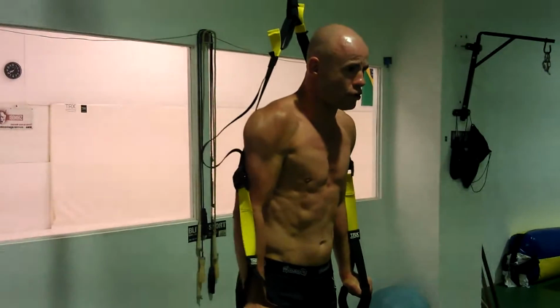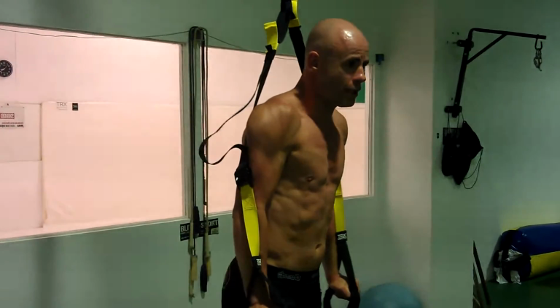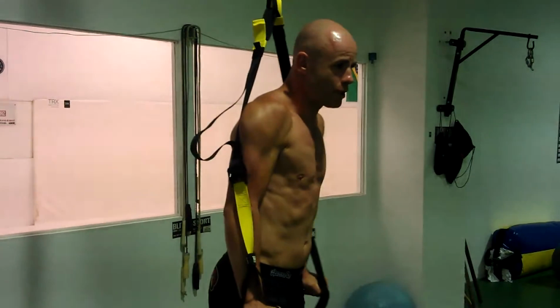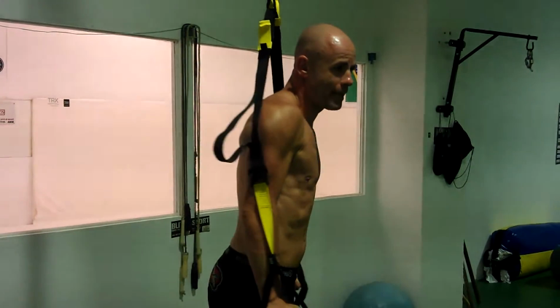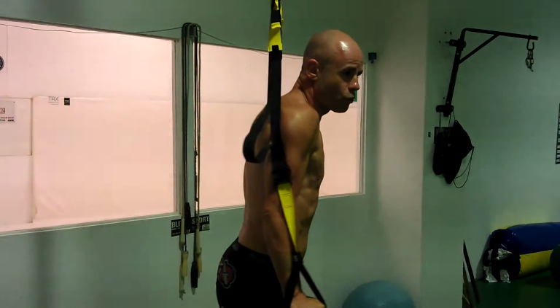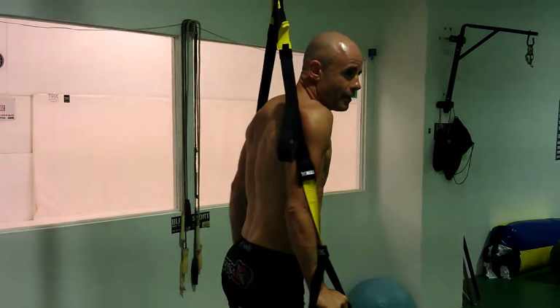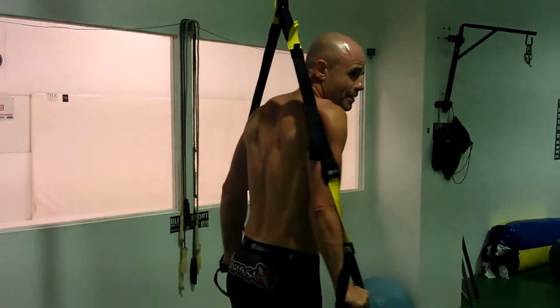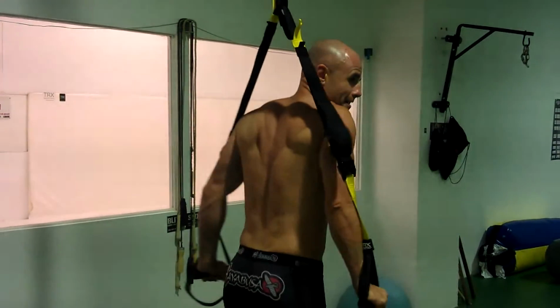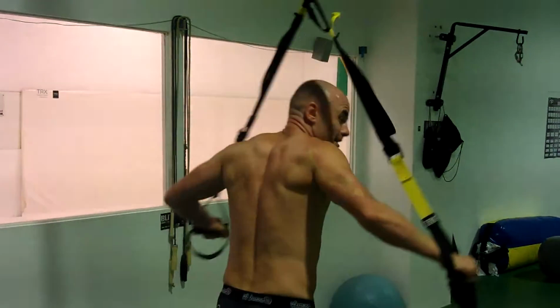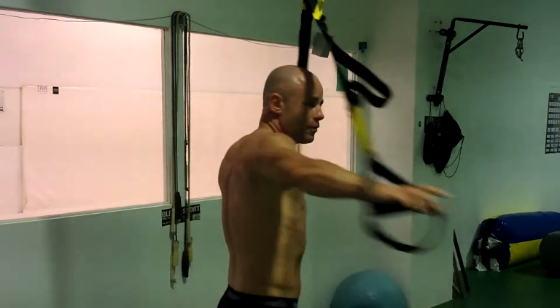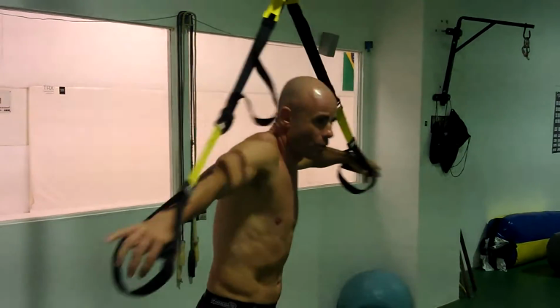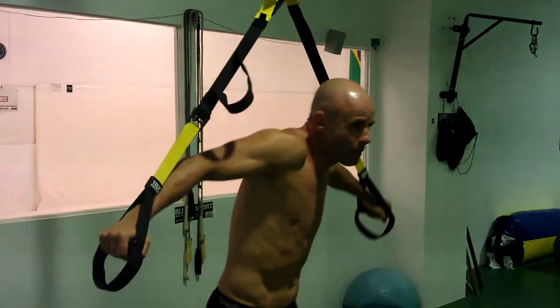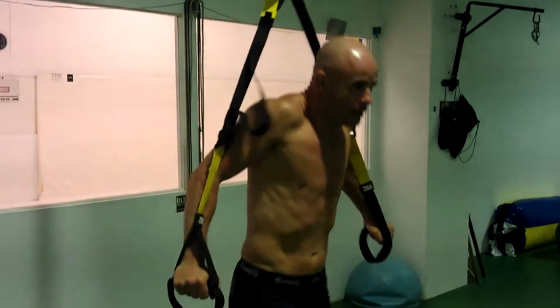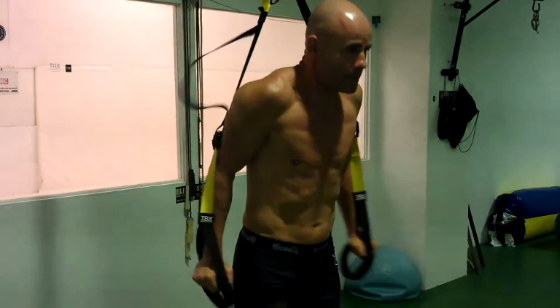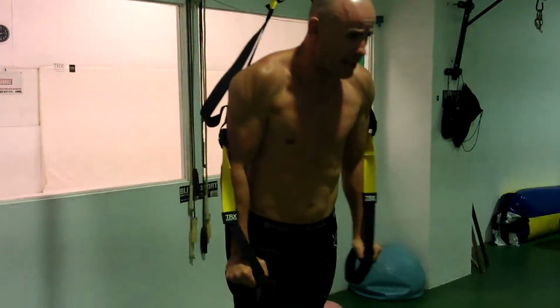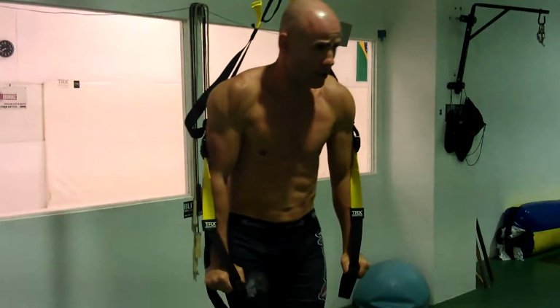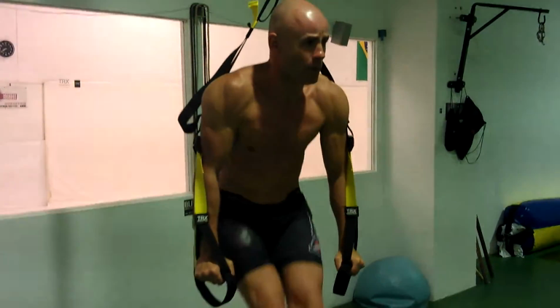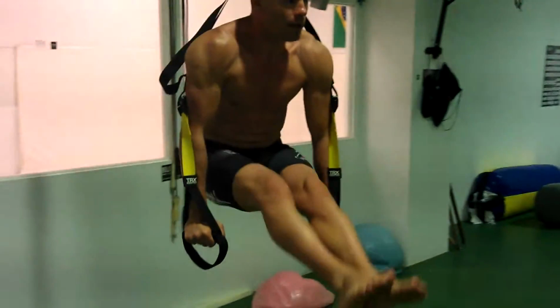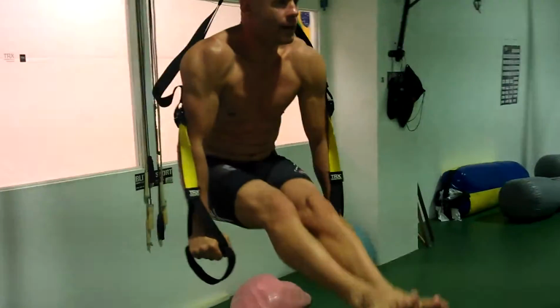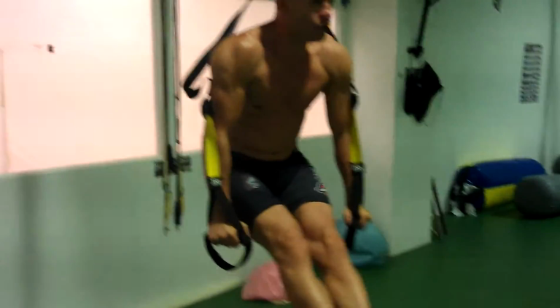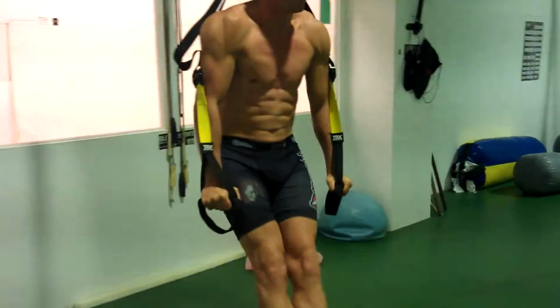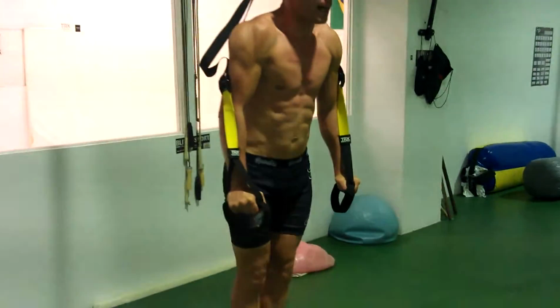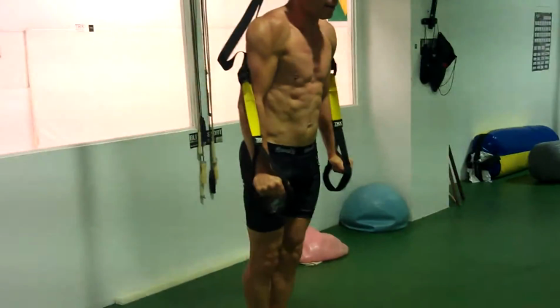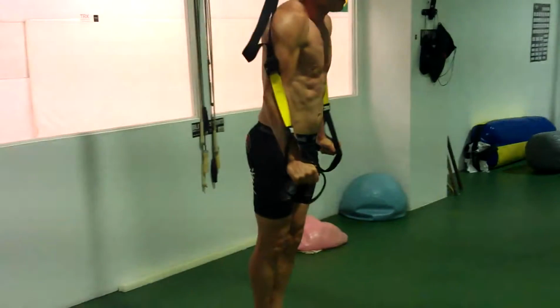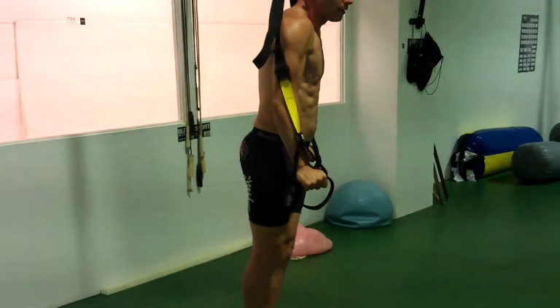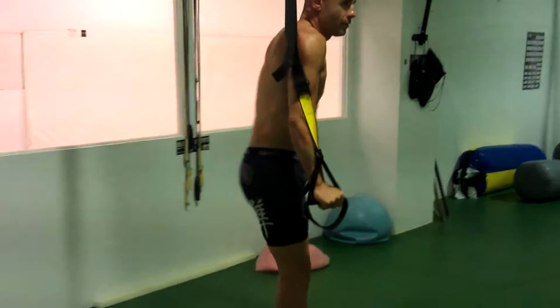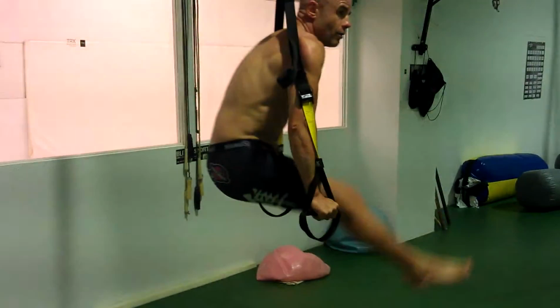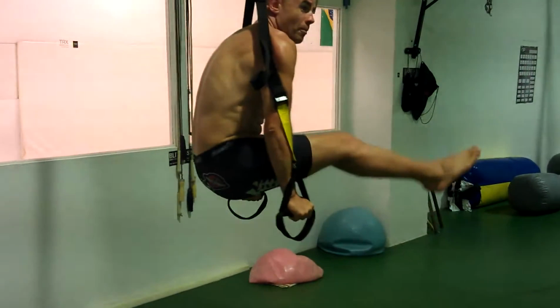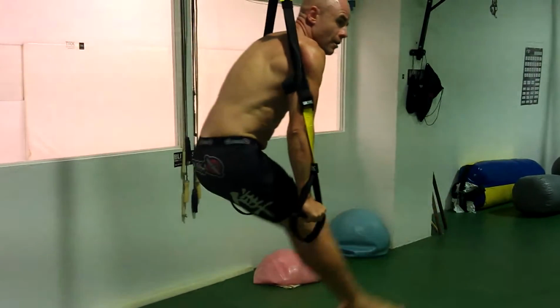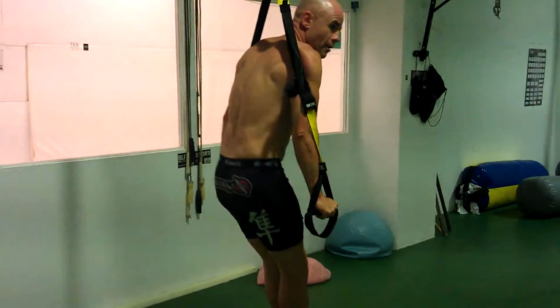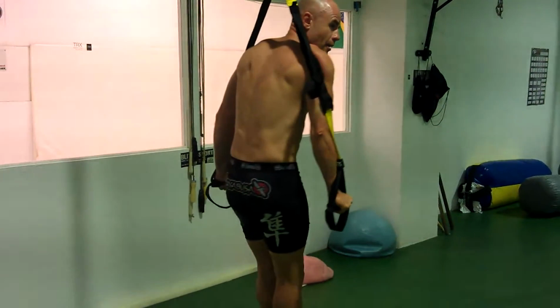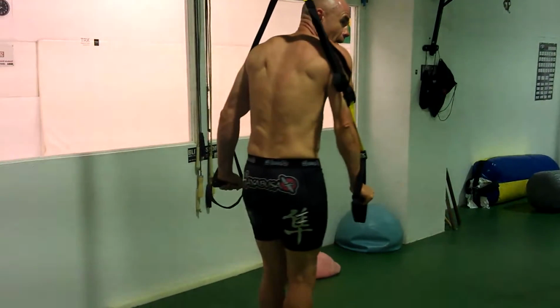So I'm just going to try and not make it sway. I want to keep it steady here. I'm going to bring my legs straight up and back. Up and back.